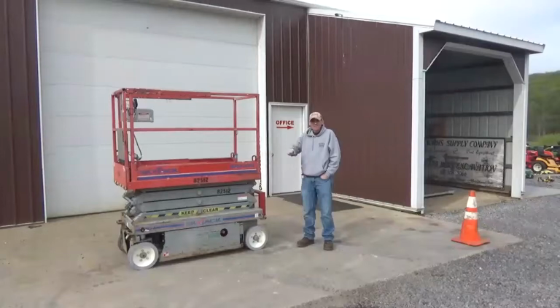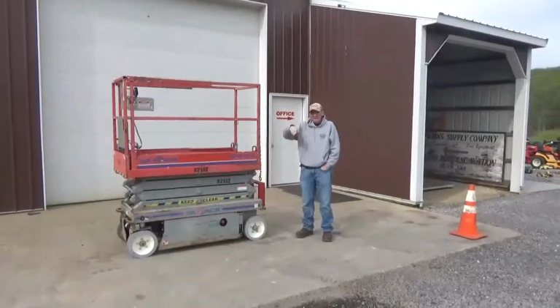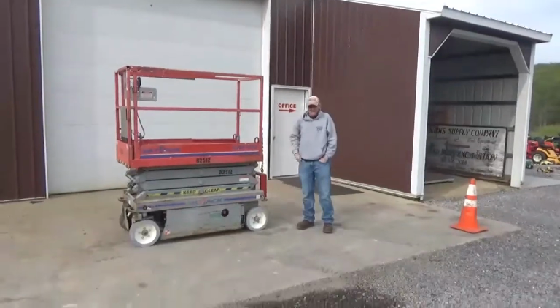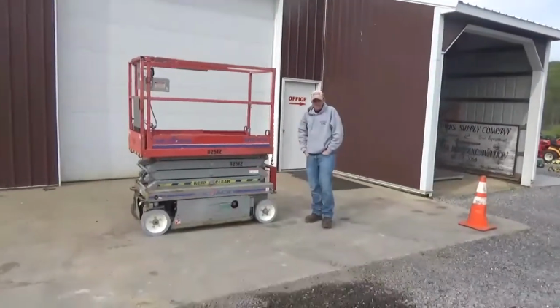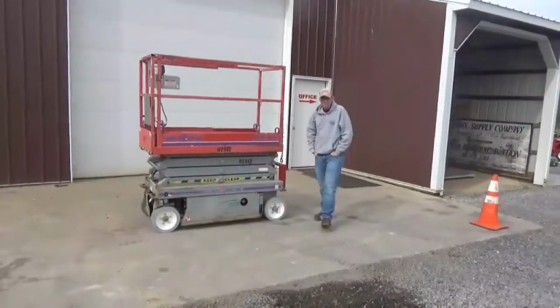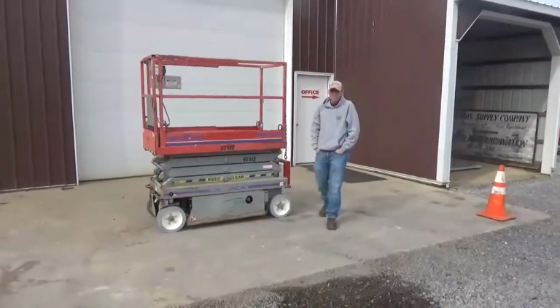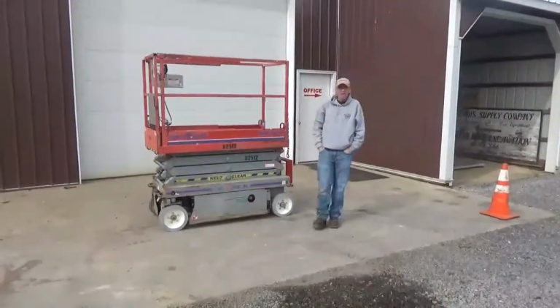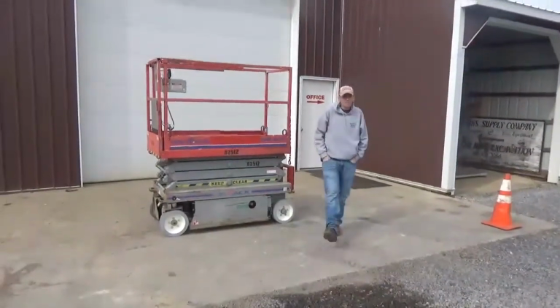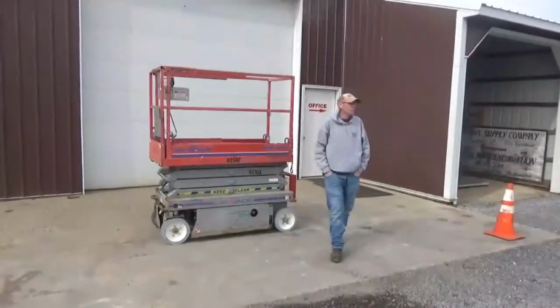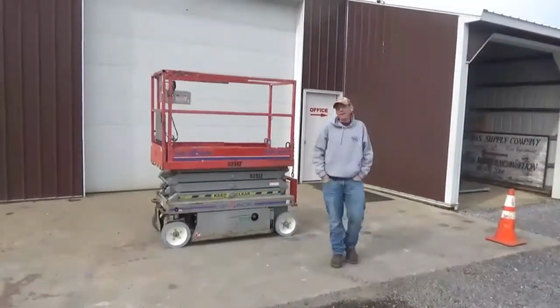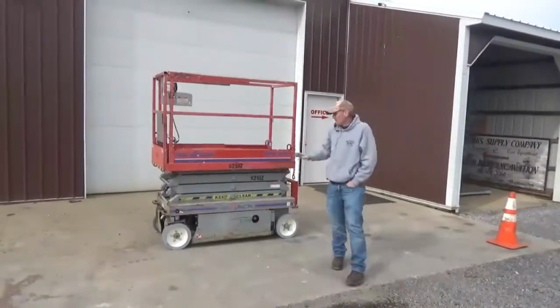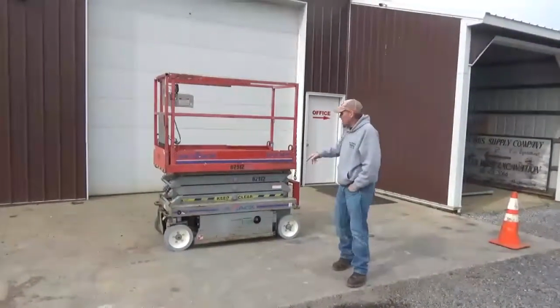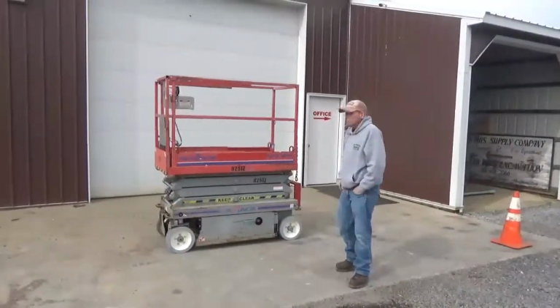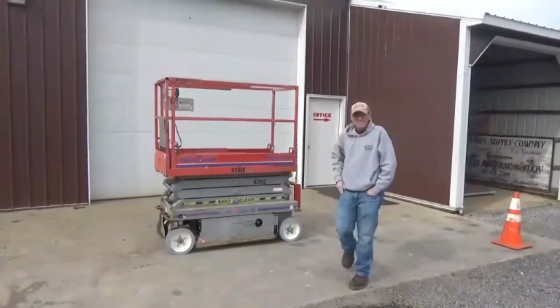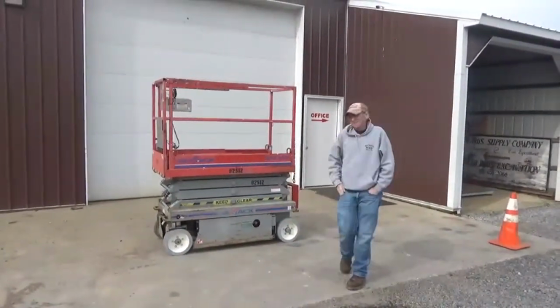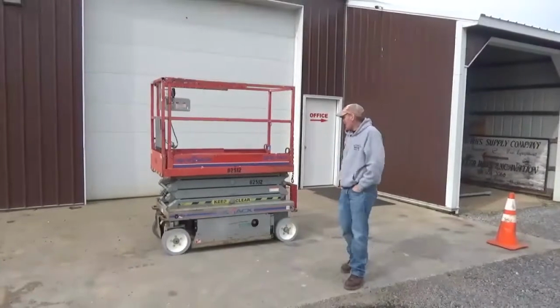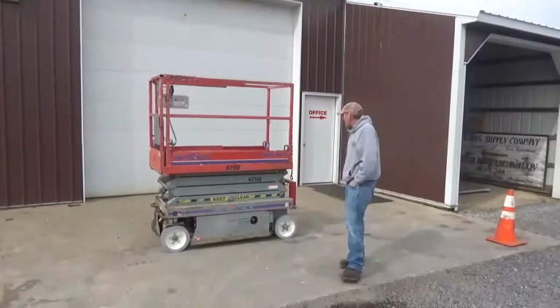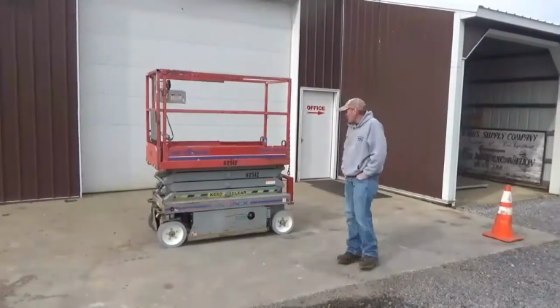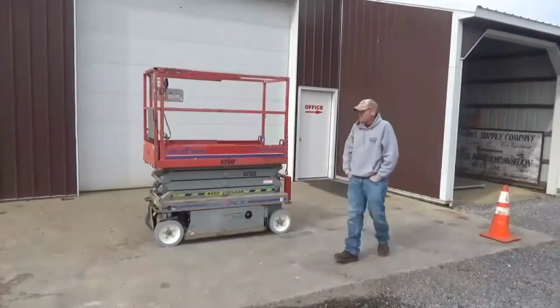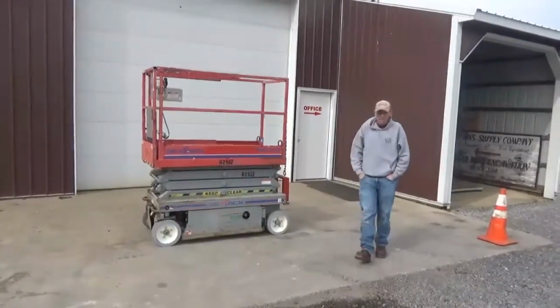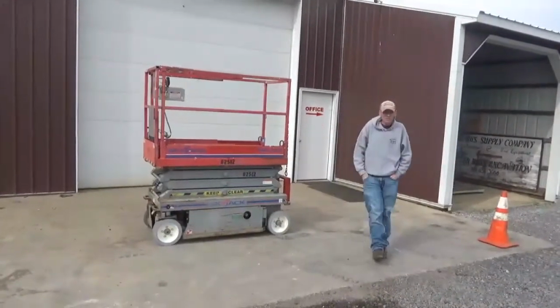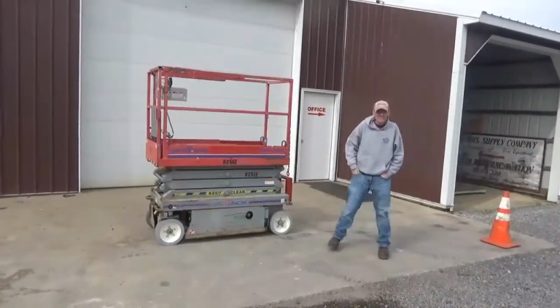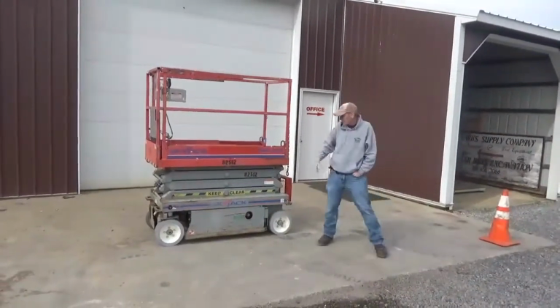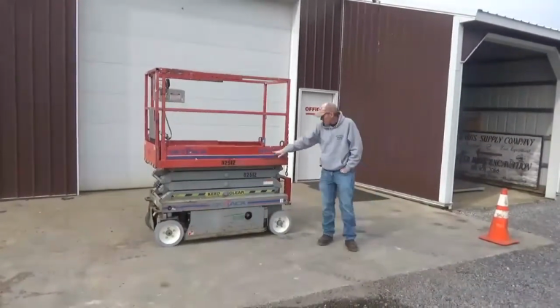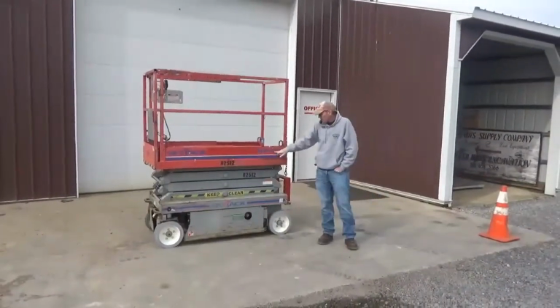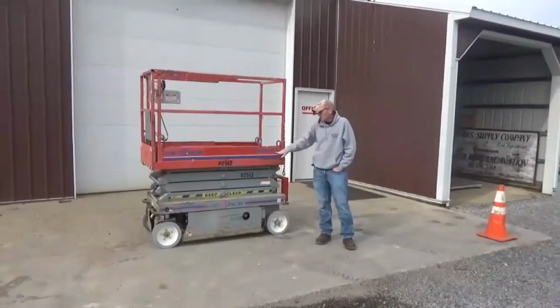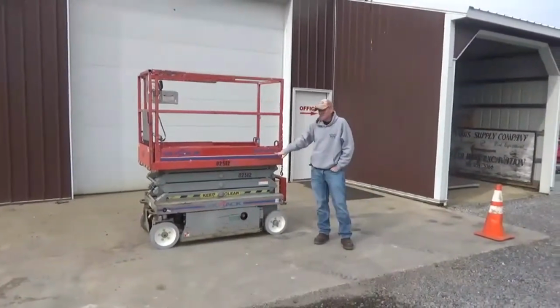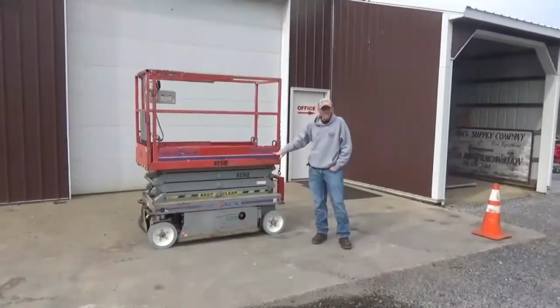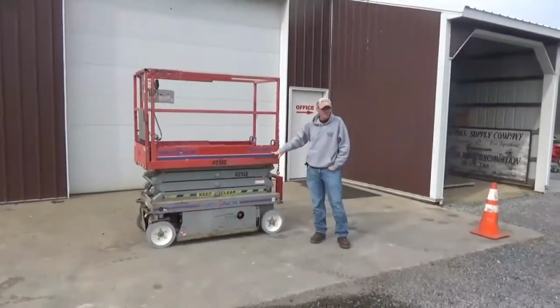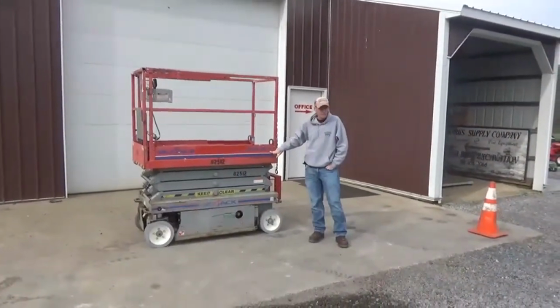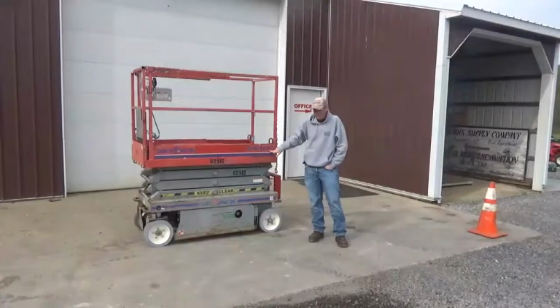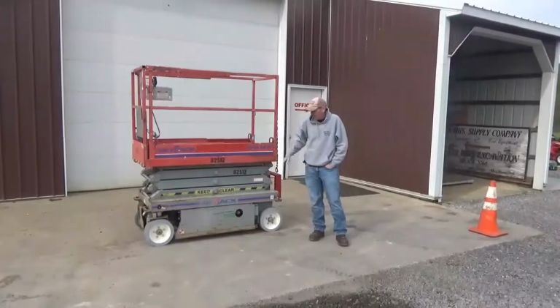Hi guys, I'm Mick Miller at 8 Marks Supply Company. Sorry for the wind. We have a 2011 SkyCat 3219, 32 inches, 19 foot of platform height.